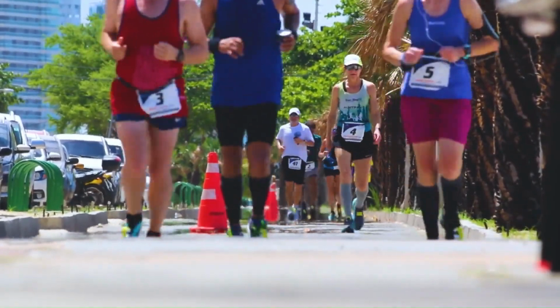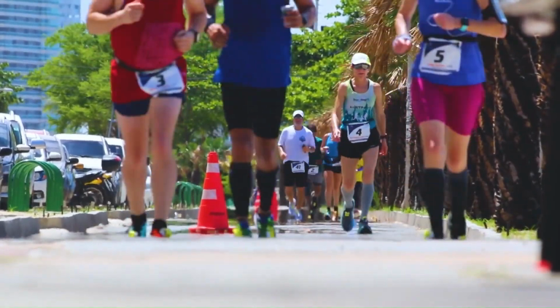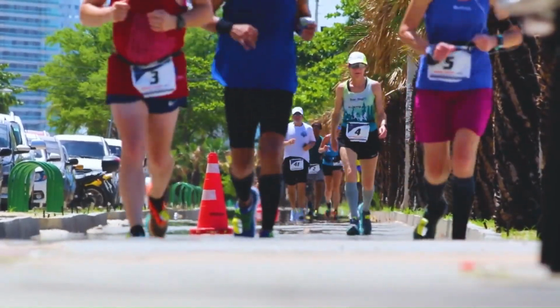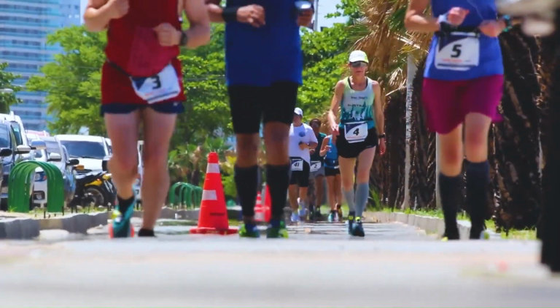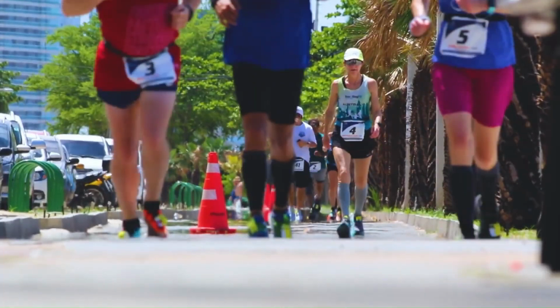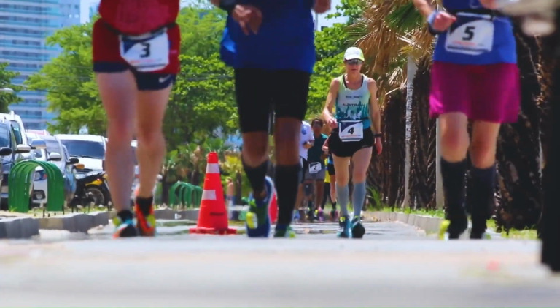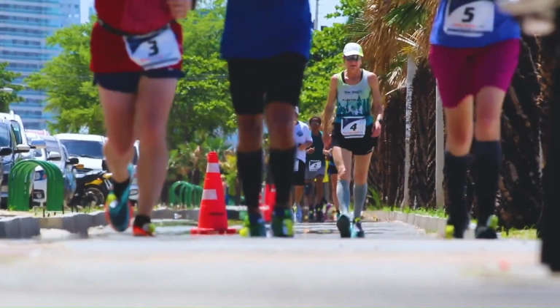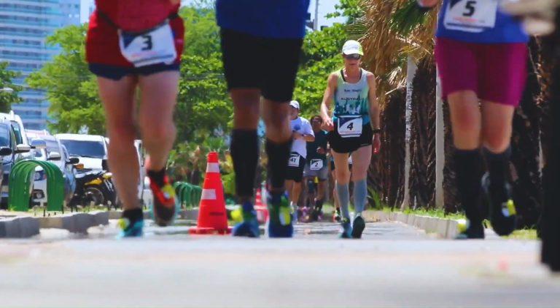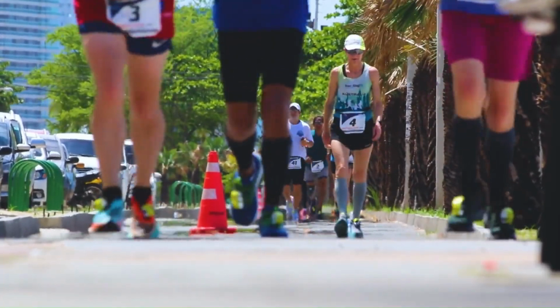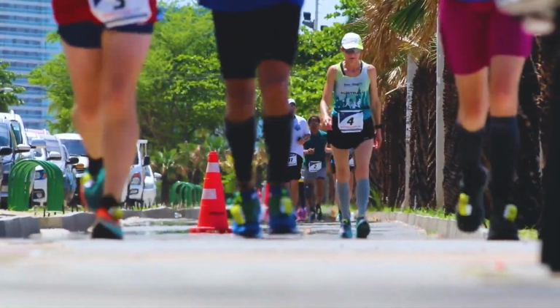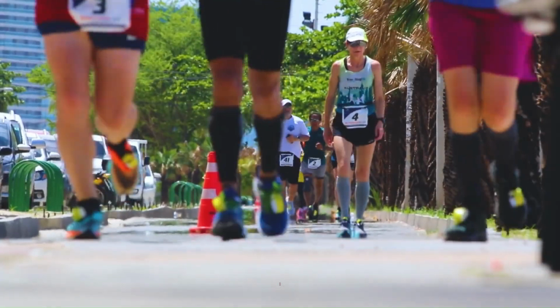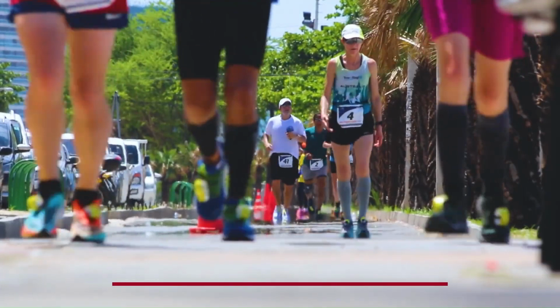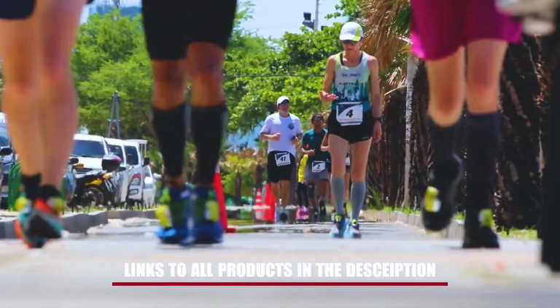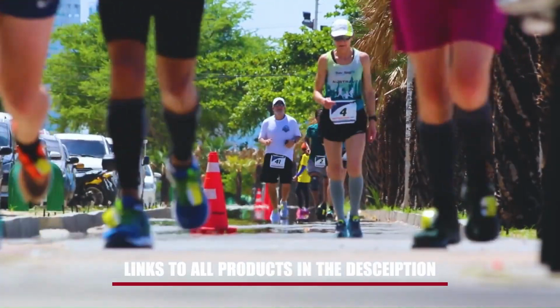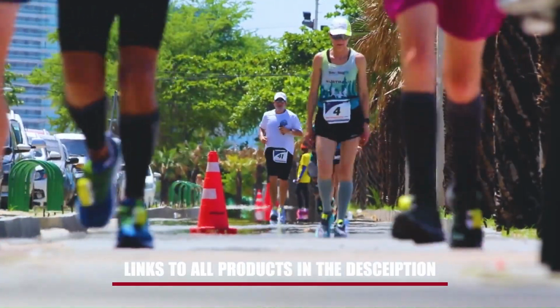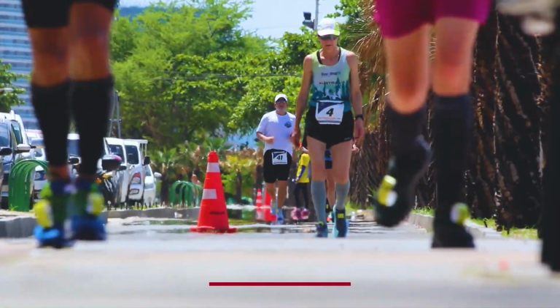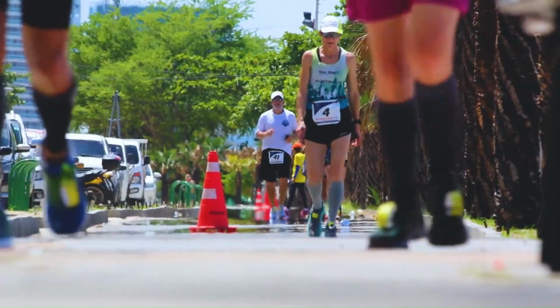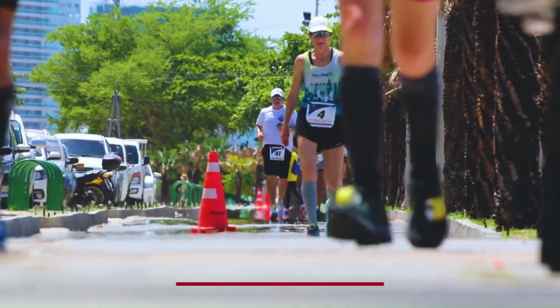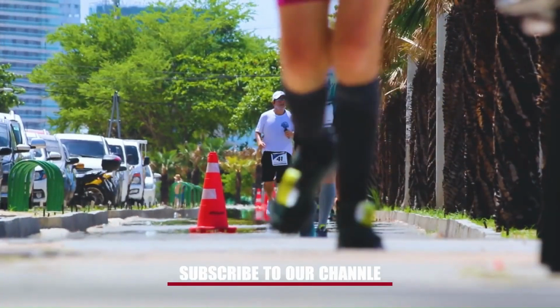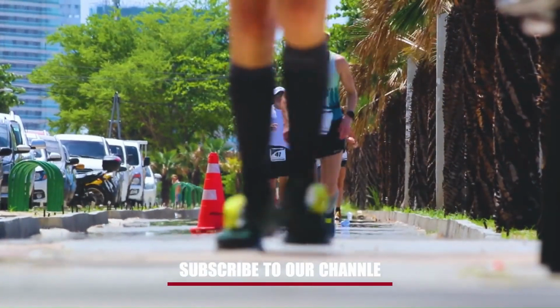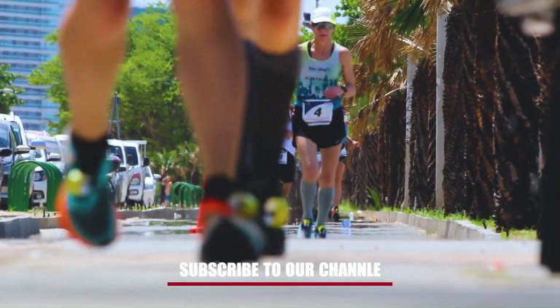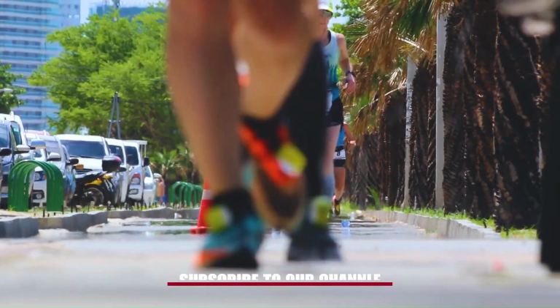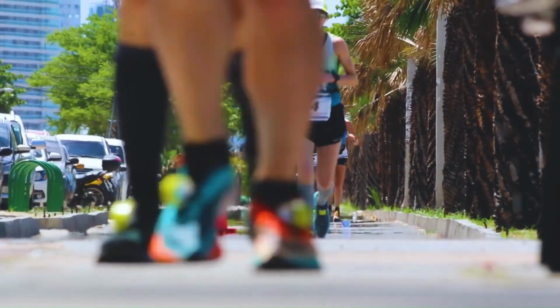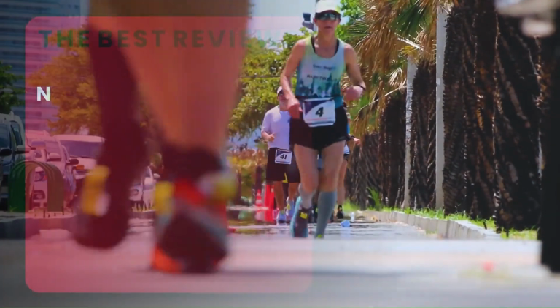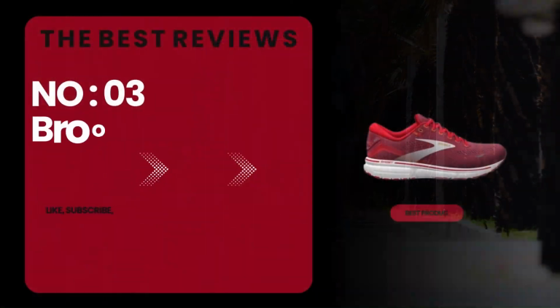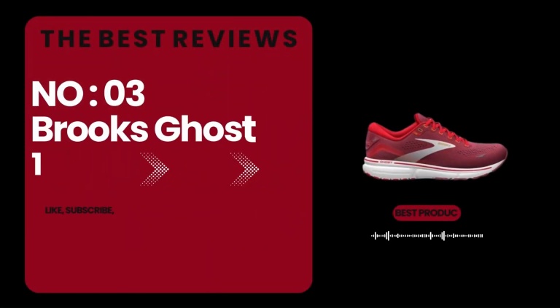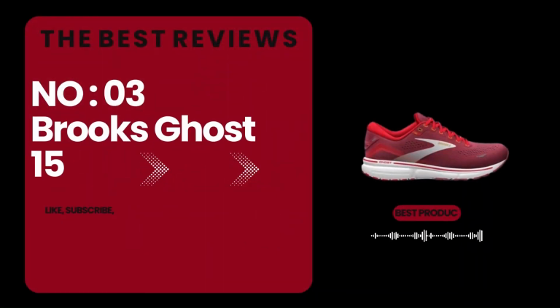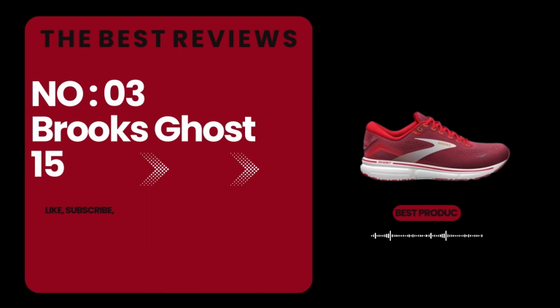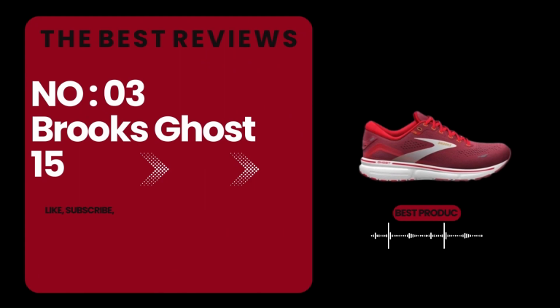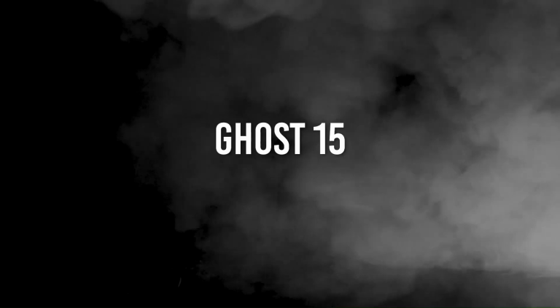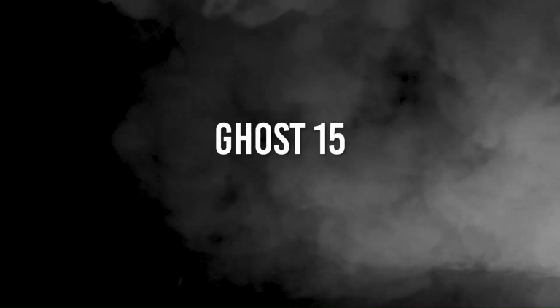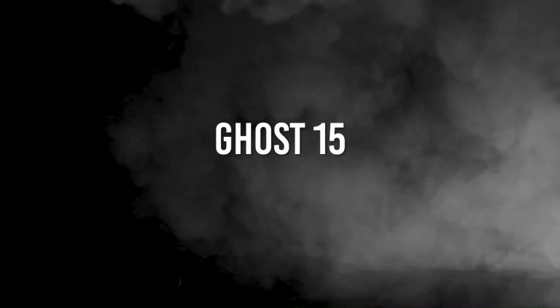Links to all products are in the description. Like, subscribe to our channel and hit the bell icon for more running gear reviews. Number 3: the Brooks Ghost 15. The Ghost 15 offers fantastic comfort and it's a great choice for daily workouts.